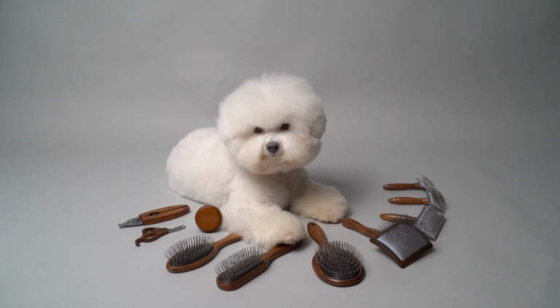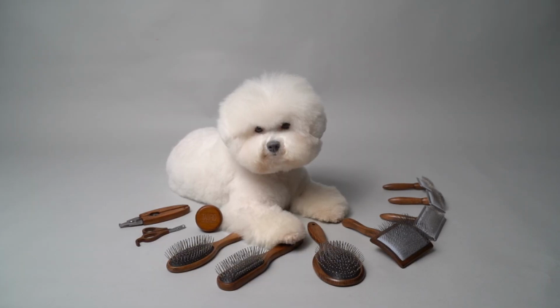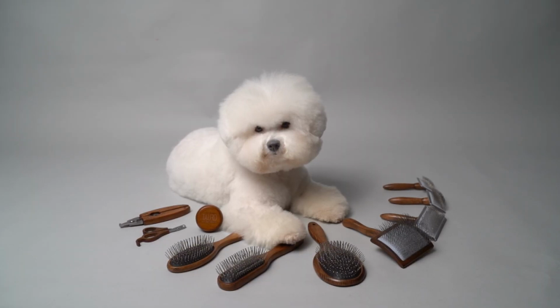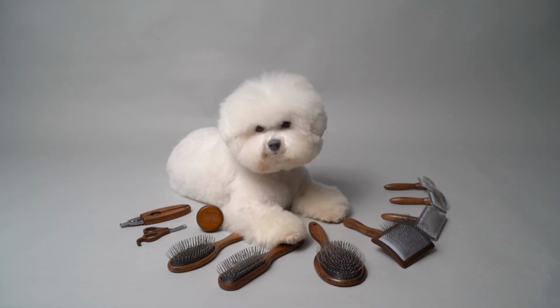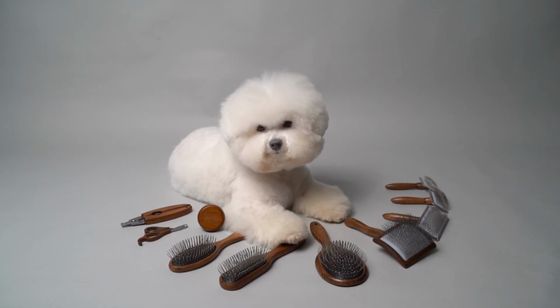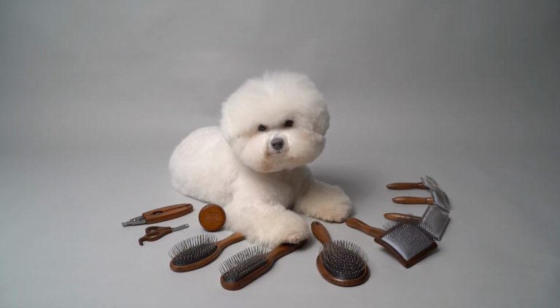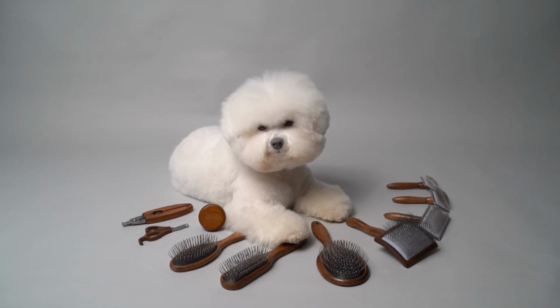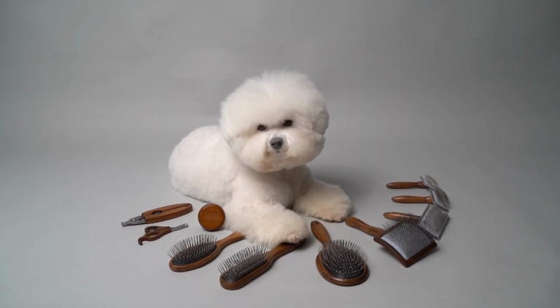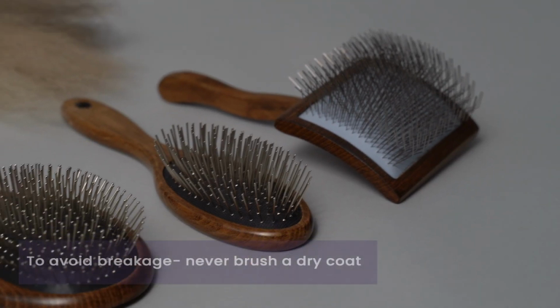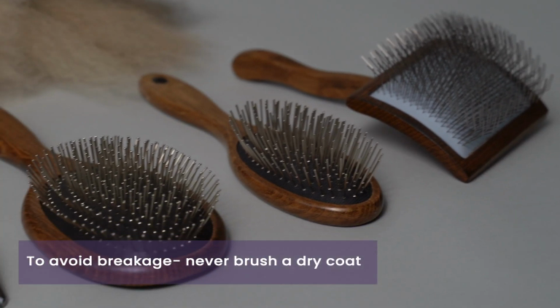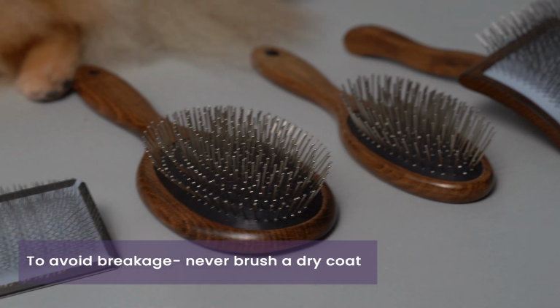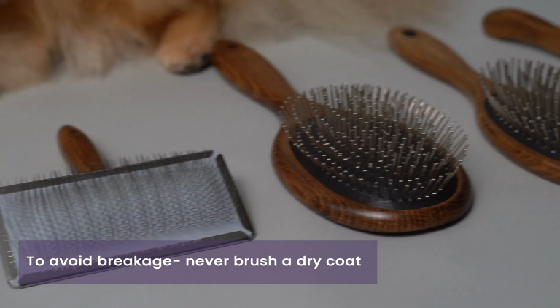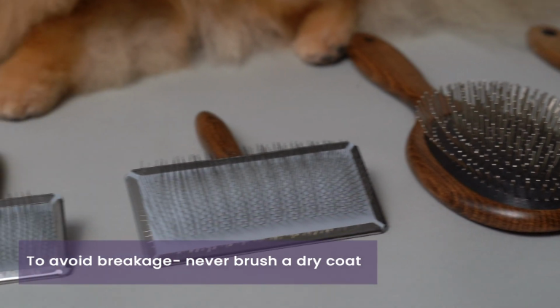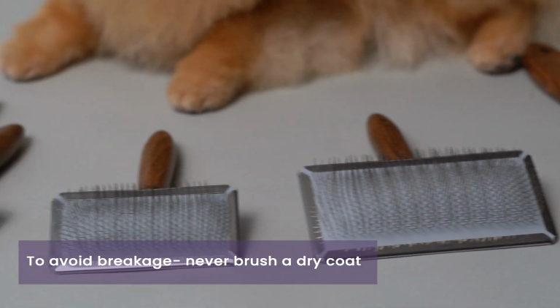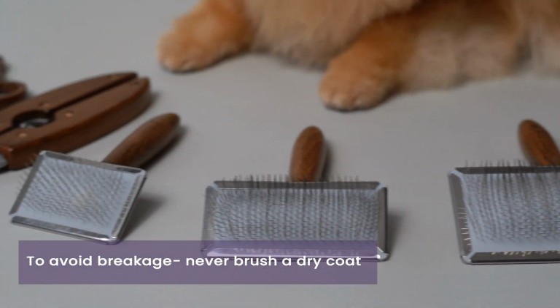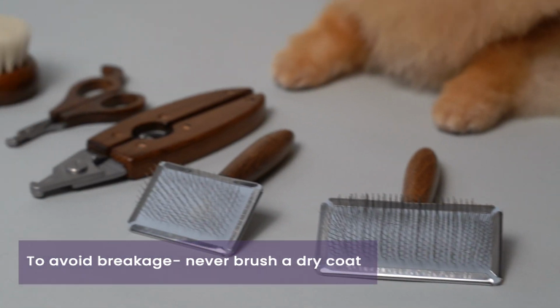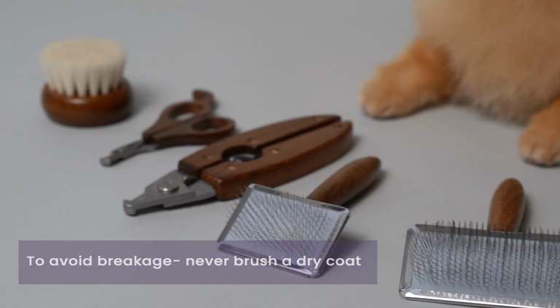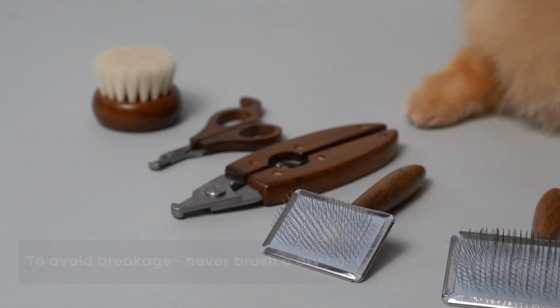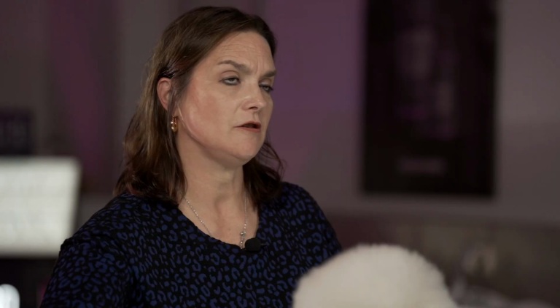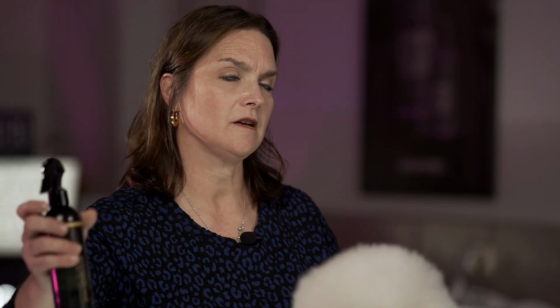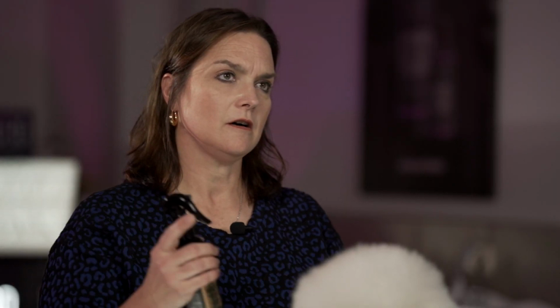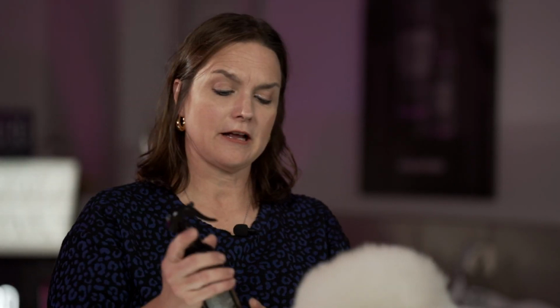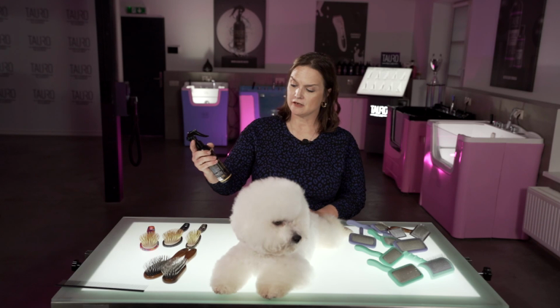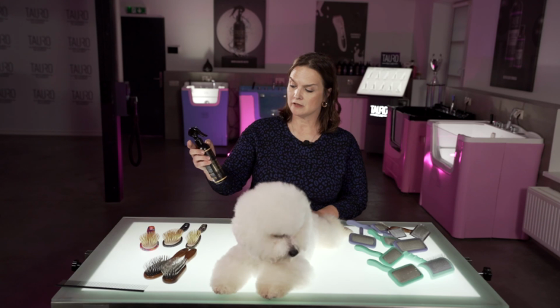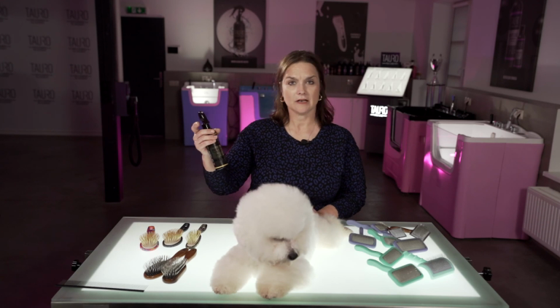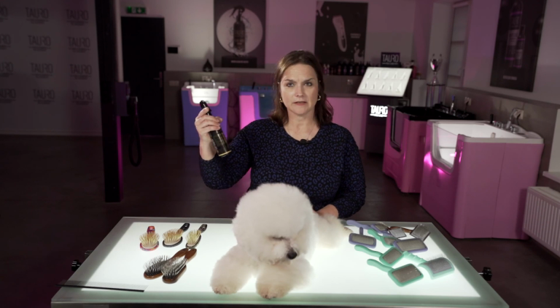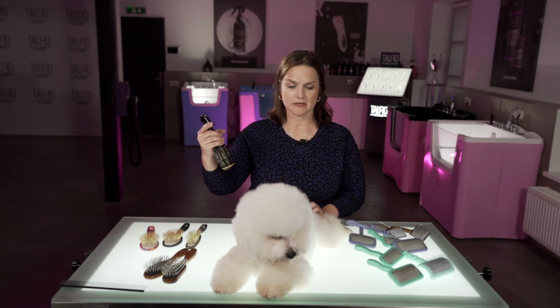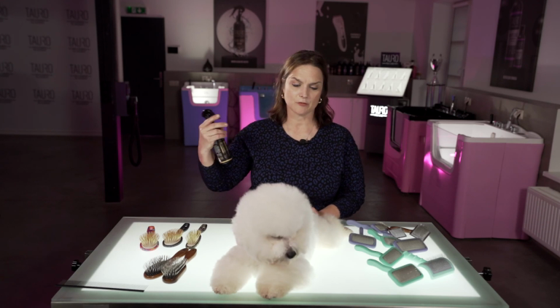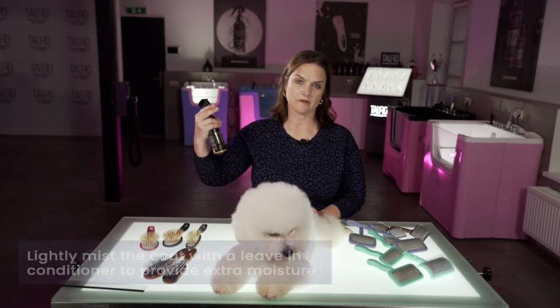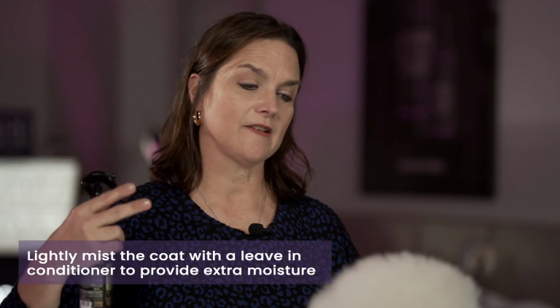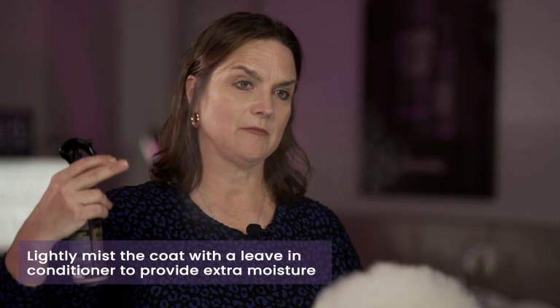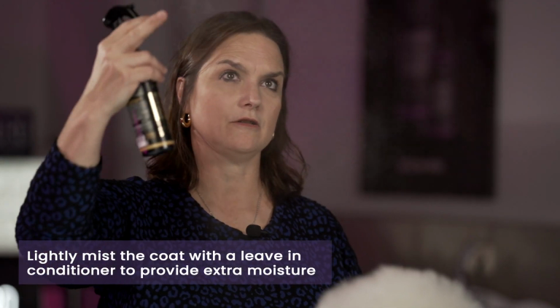While we're choosing which type is best, one important thing to remember is you never want to brush a coat that's dry. So we always recommend using our Healthy Coat Hydrating Leave-In Conditioner Spray, and you always want to just lightly mist the coat.